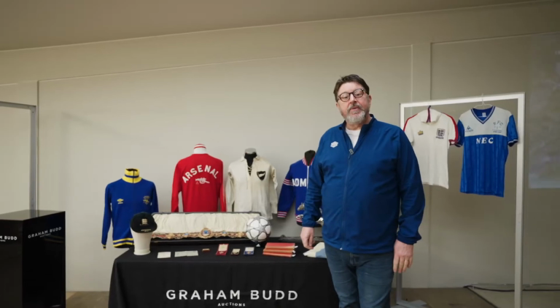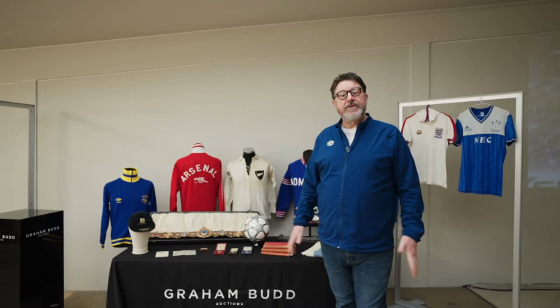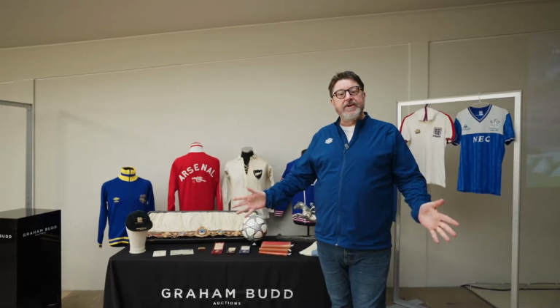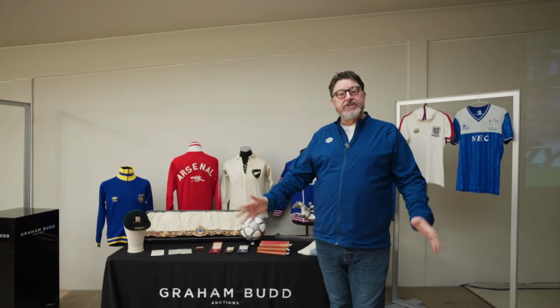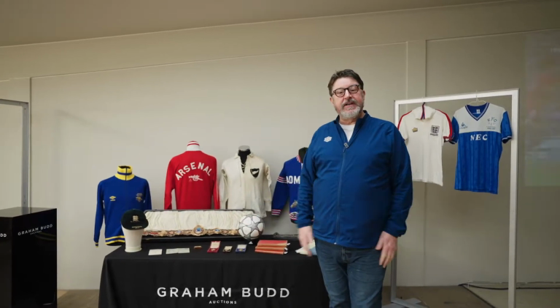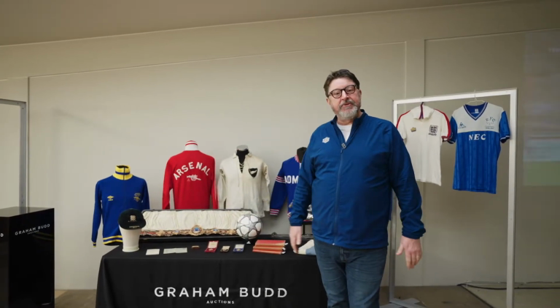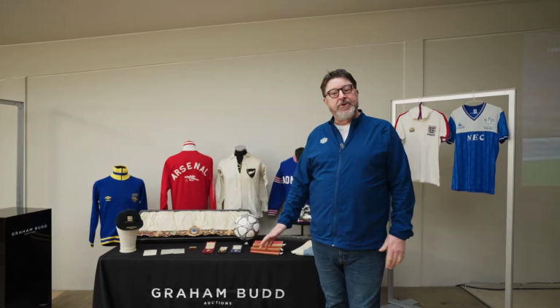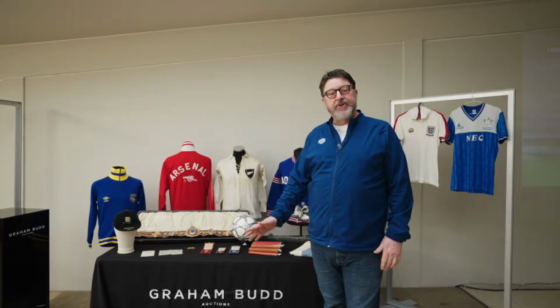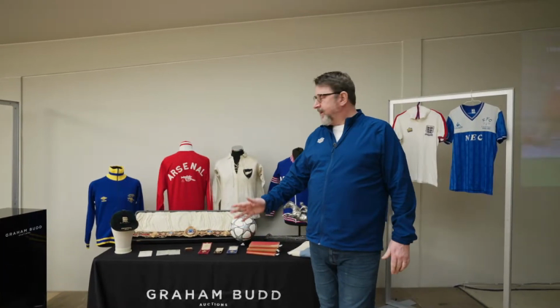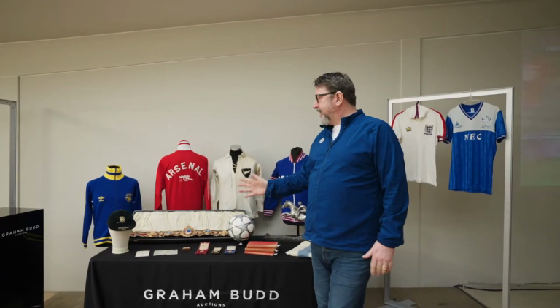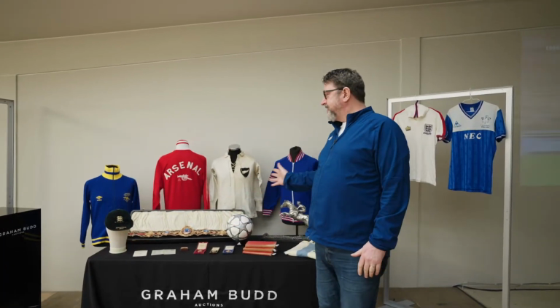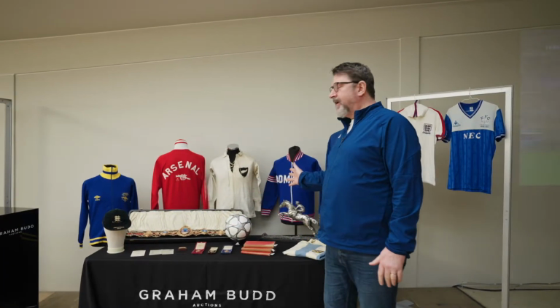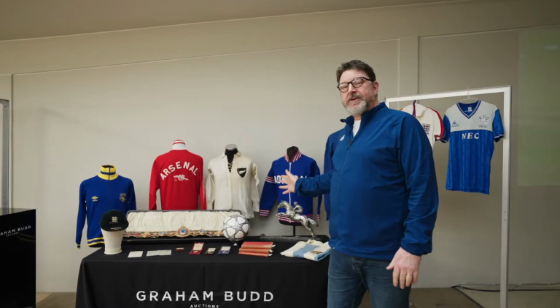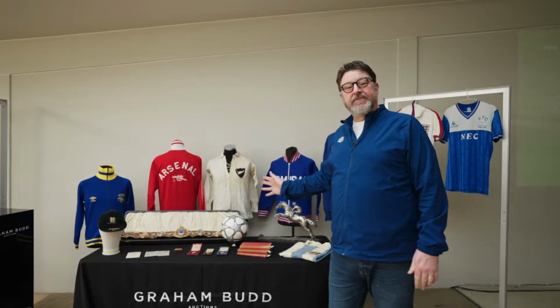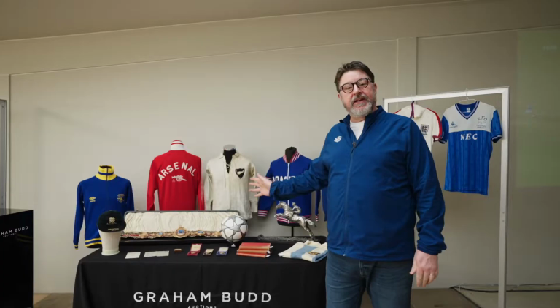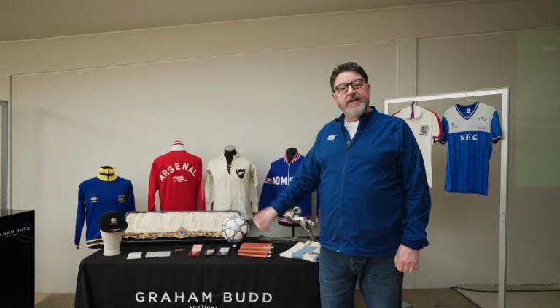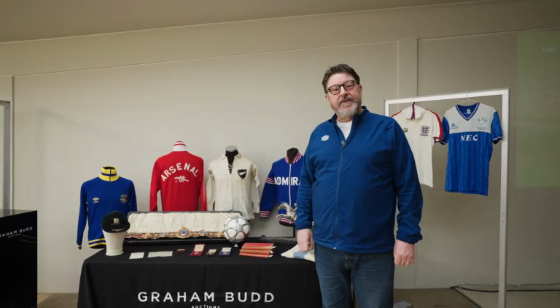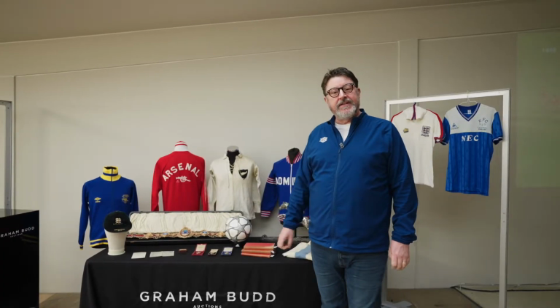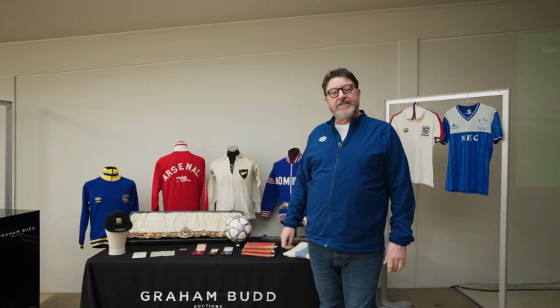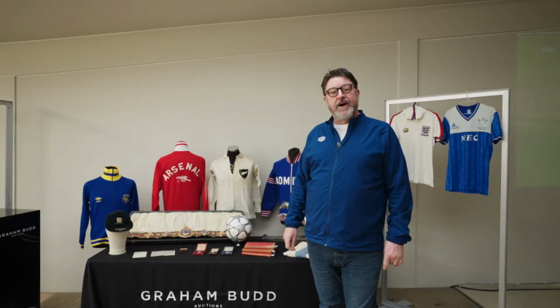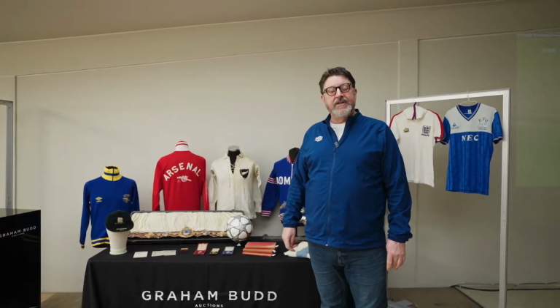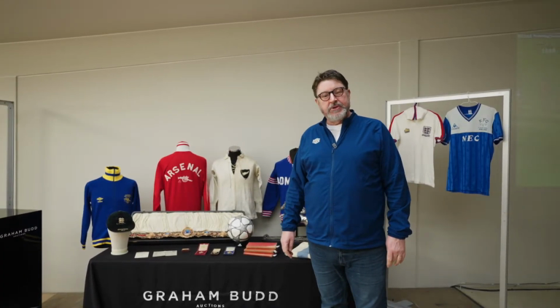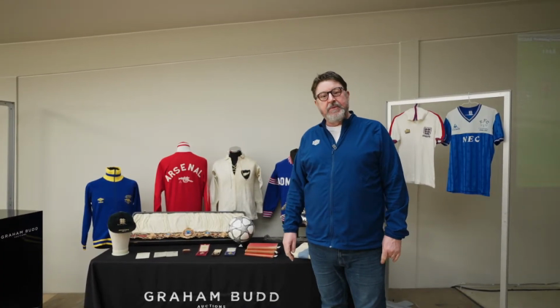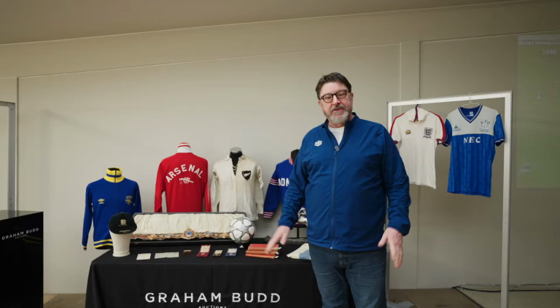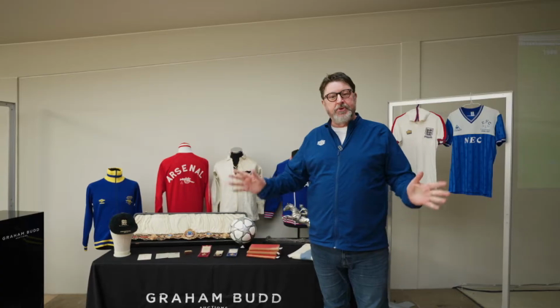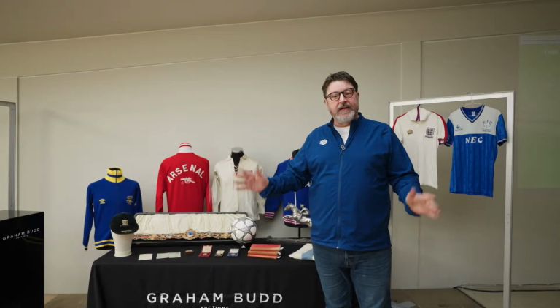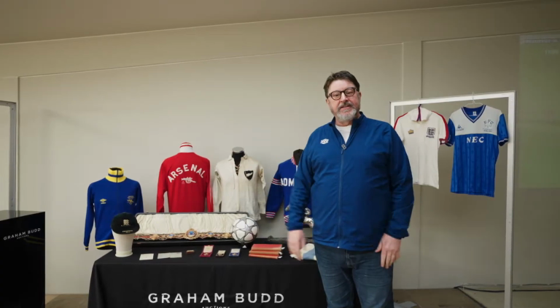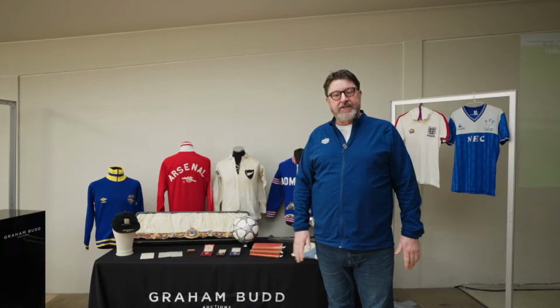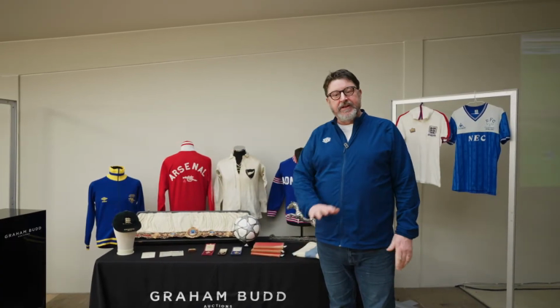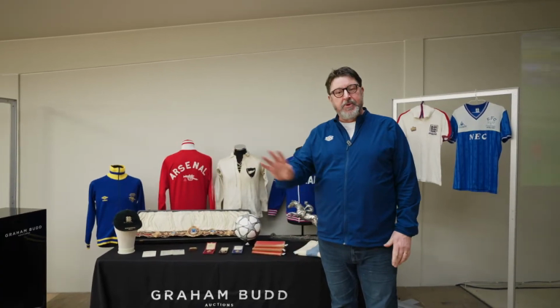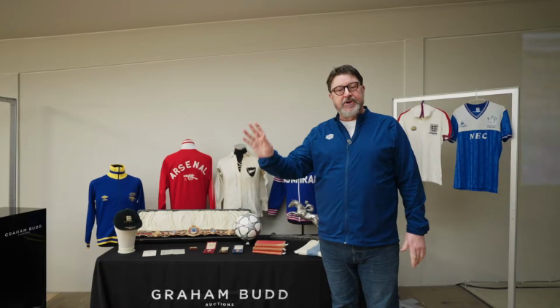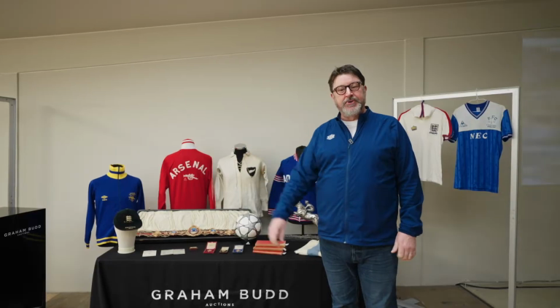Welcome to Greenbud Auctions. I'm going to talk you through our highlights for our first sale of the year, the 5th and 6th of March, which again will be one of the sporting sales, covering sports across the board.